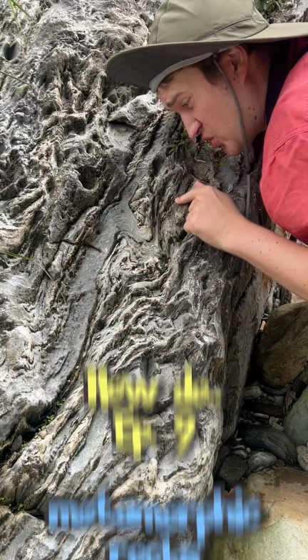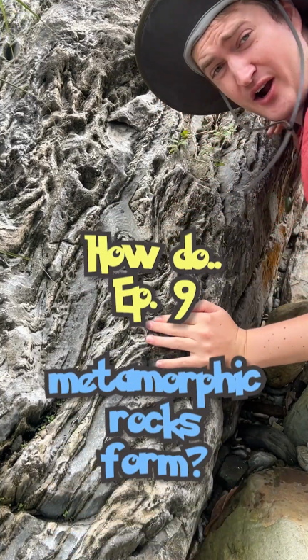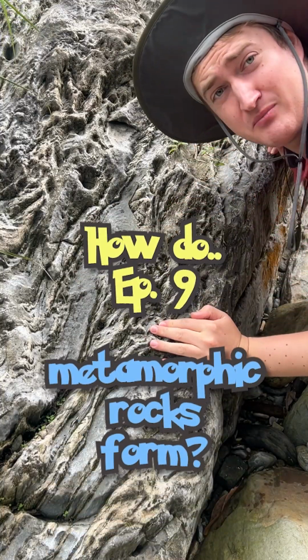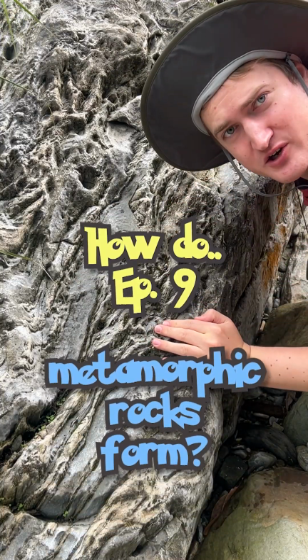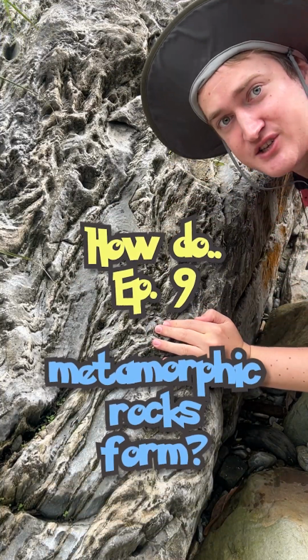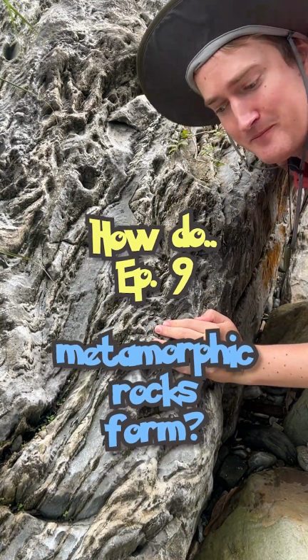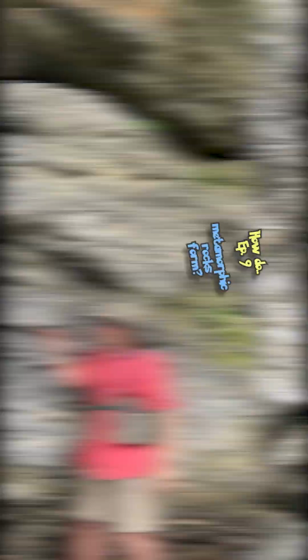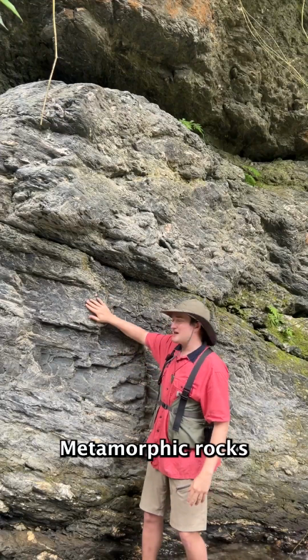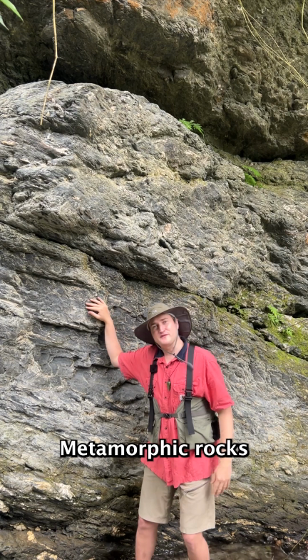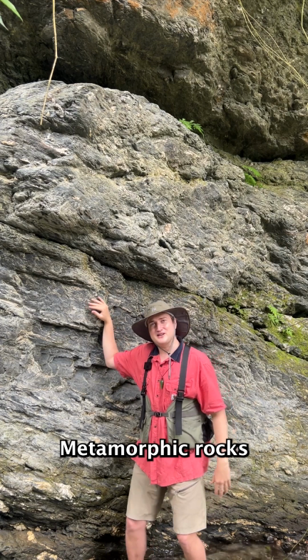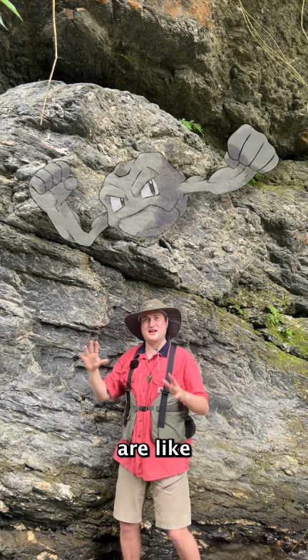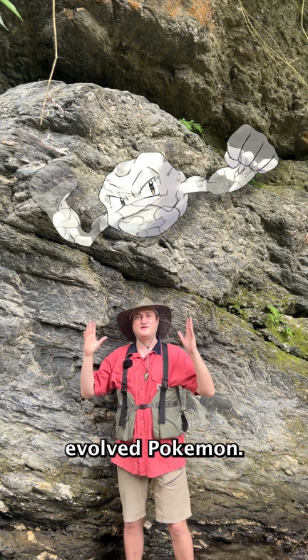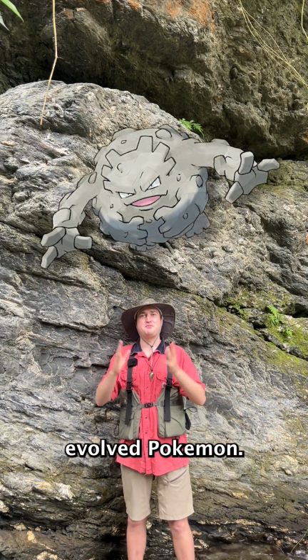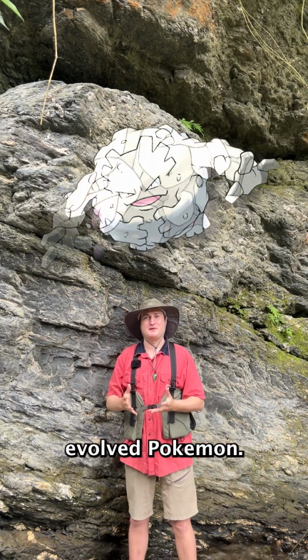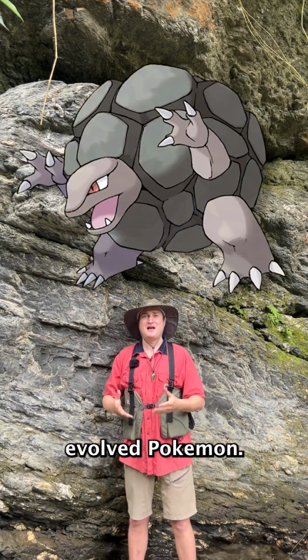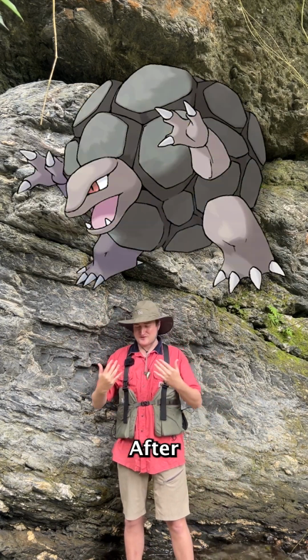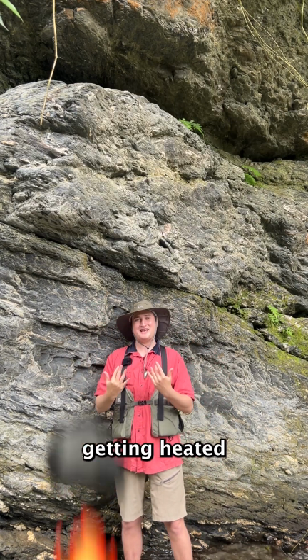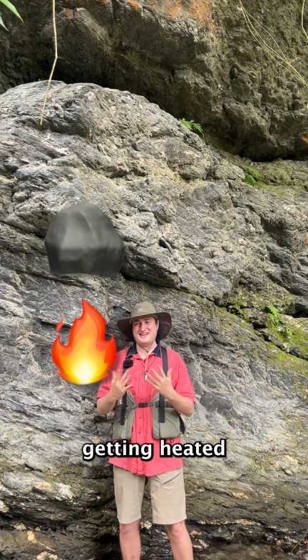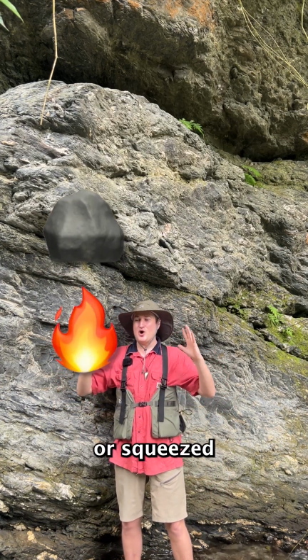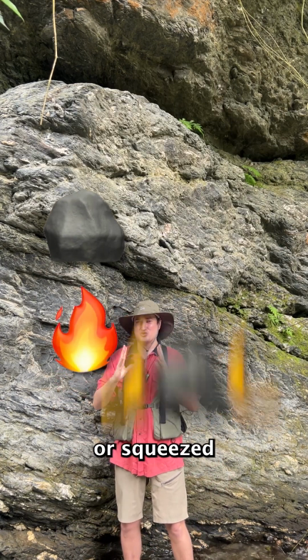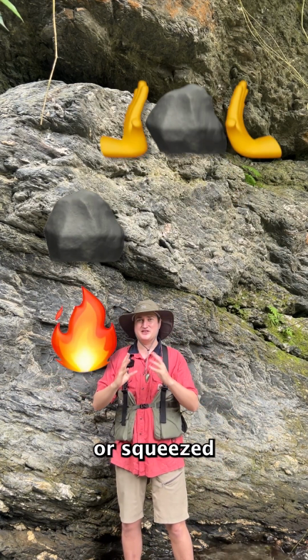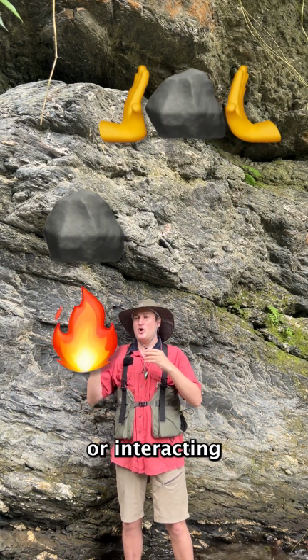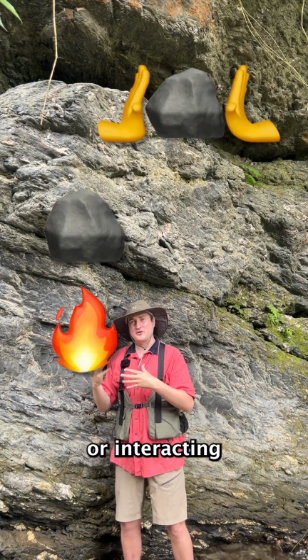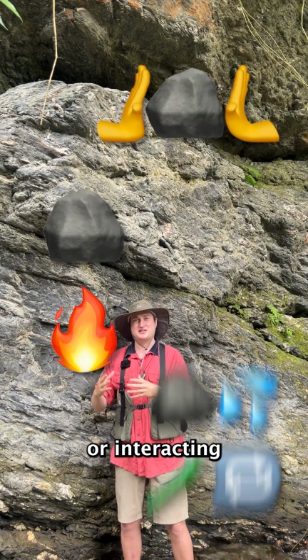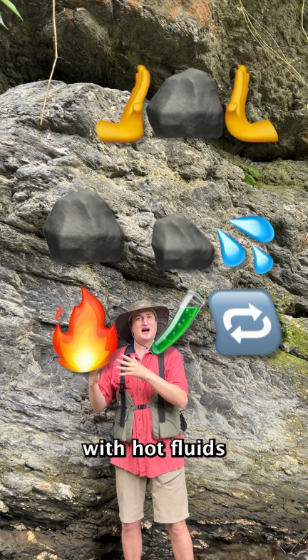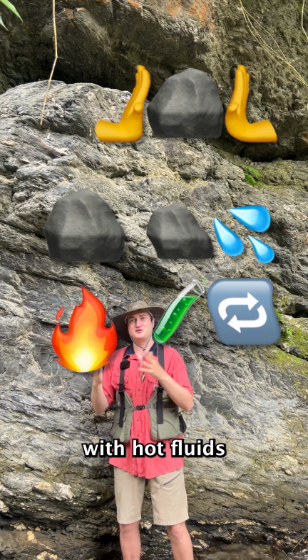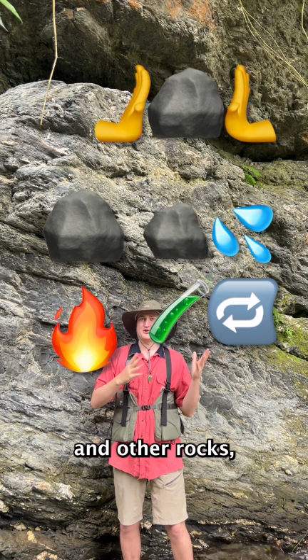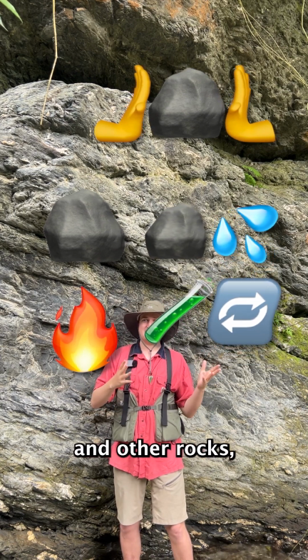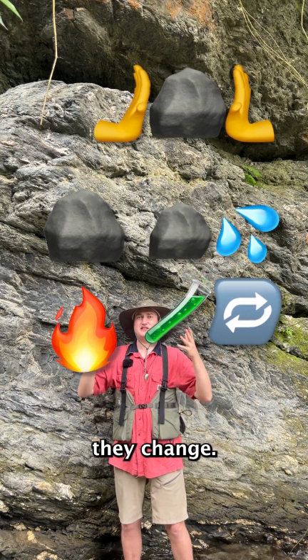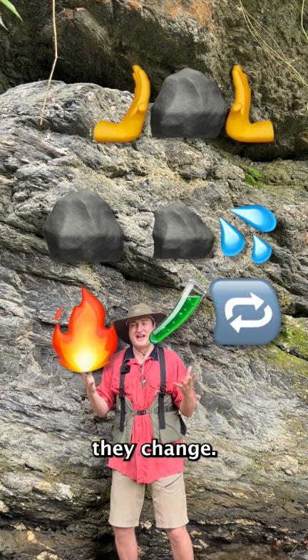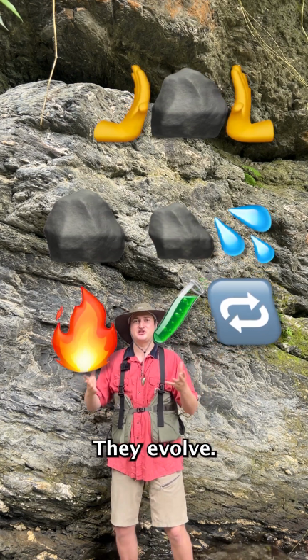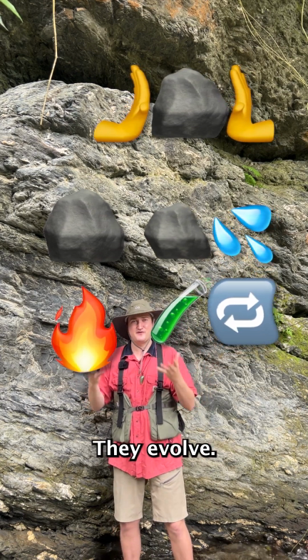How do metamorphic rocks form? Metamorphic rocks are like evolved Pokémon. After getting heated, or squeezed, or interacting with hot fluids and other rocks, they change — they evolve.